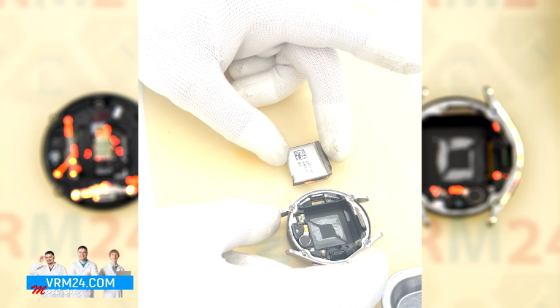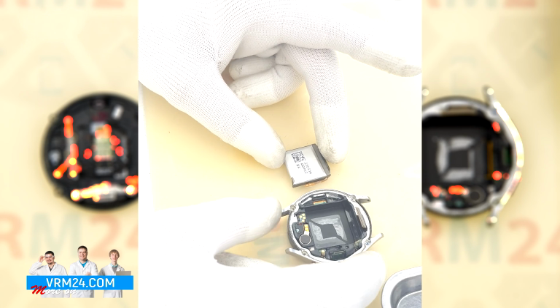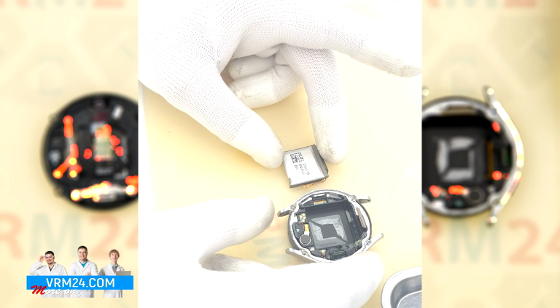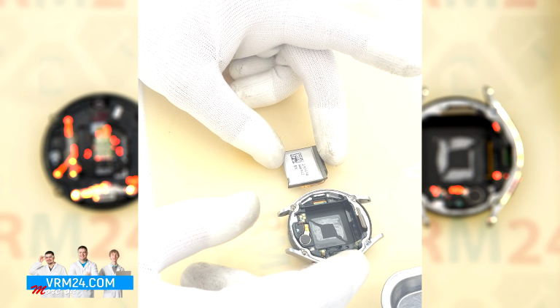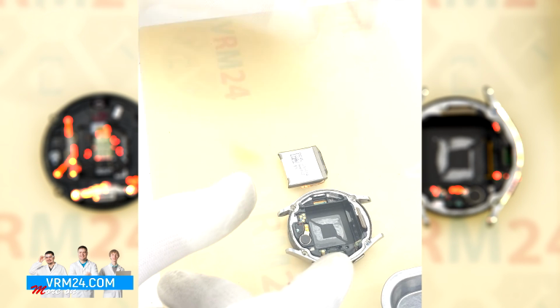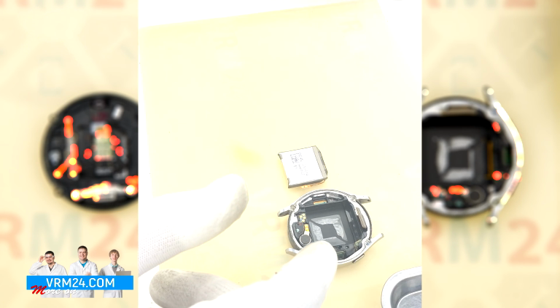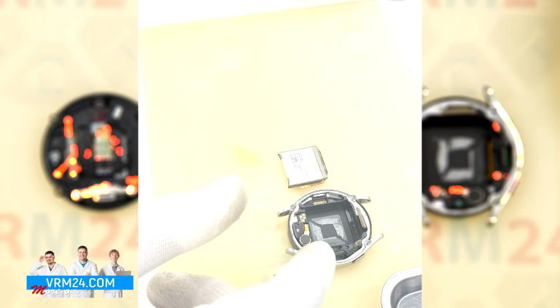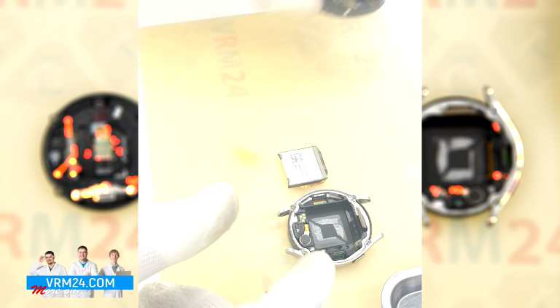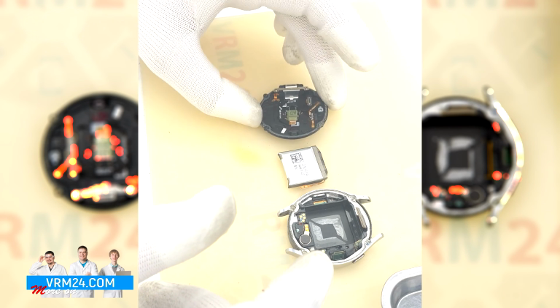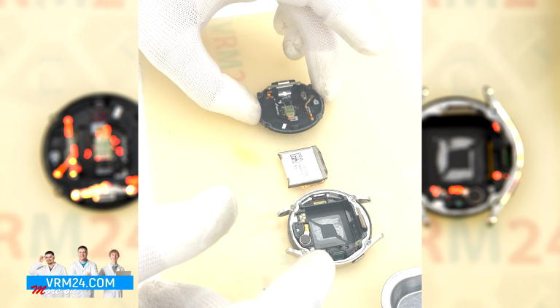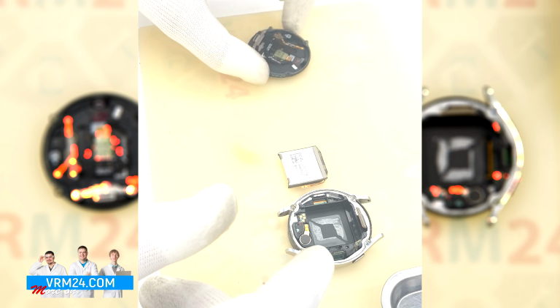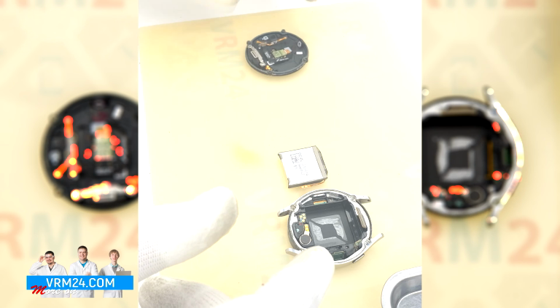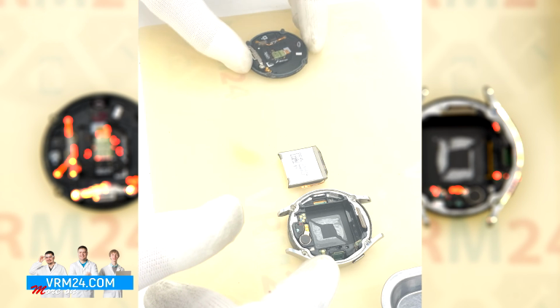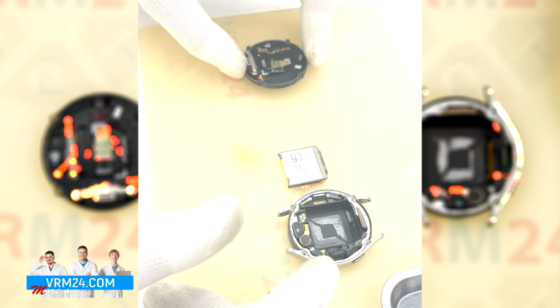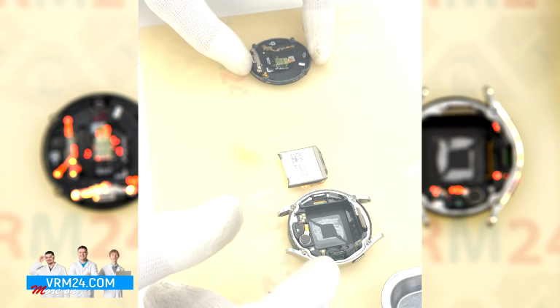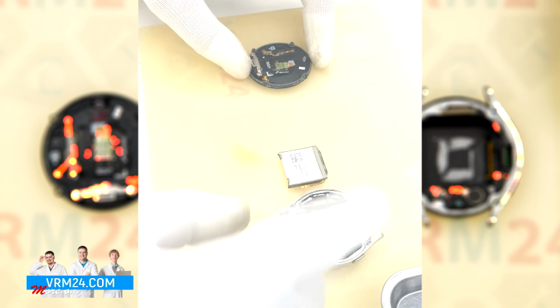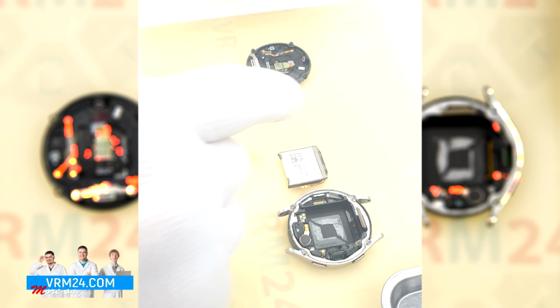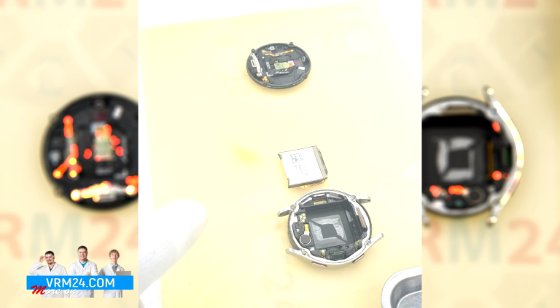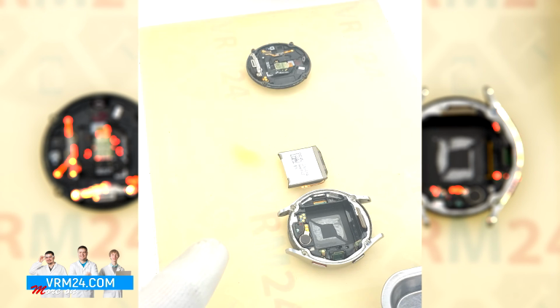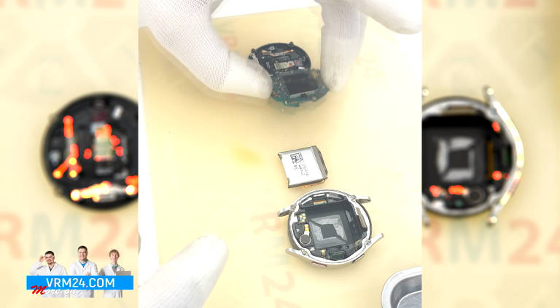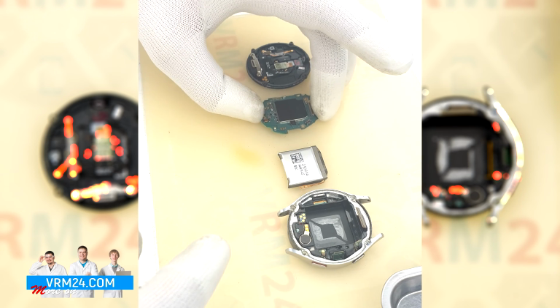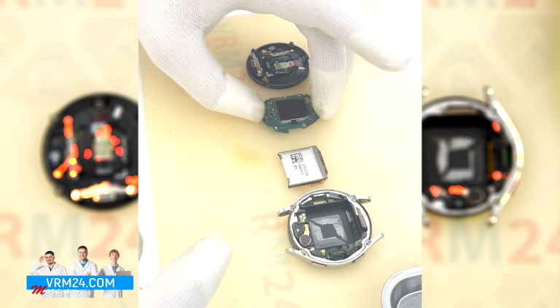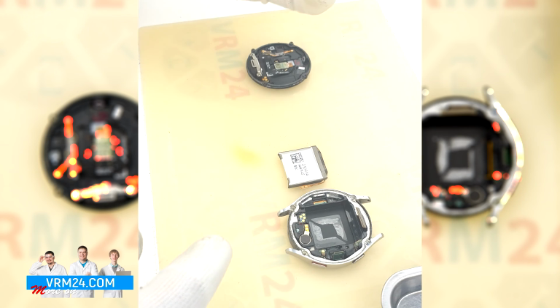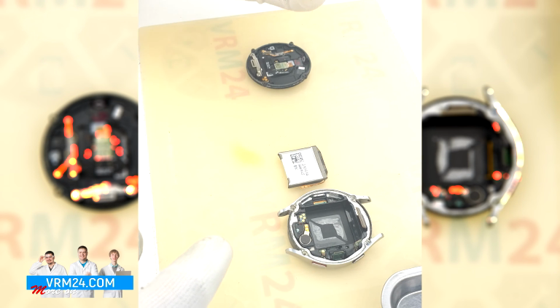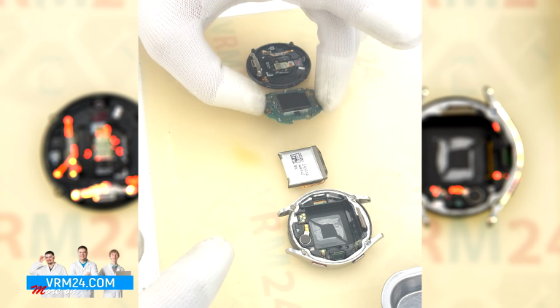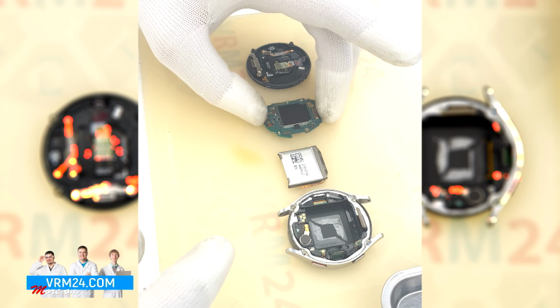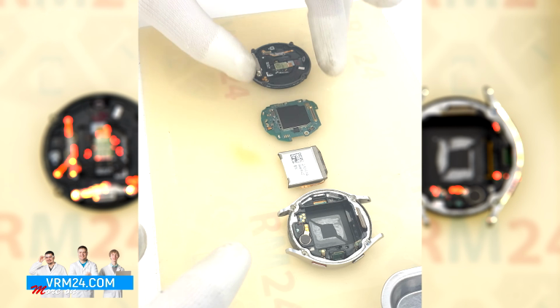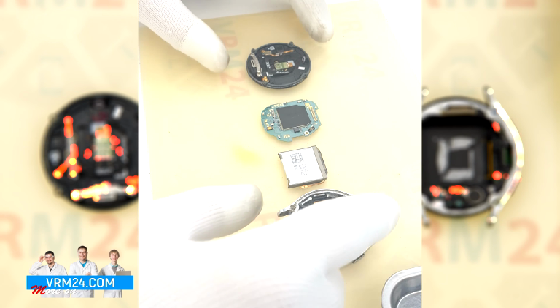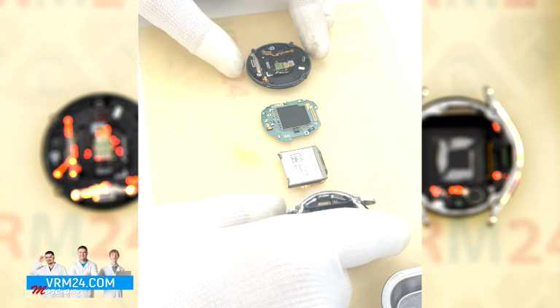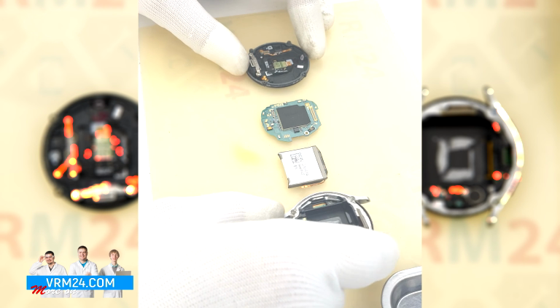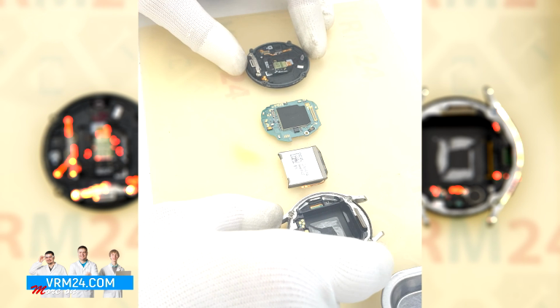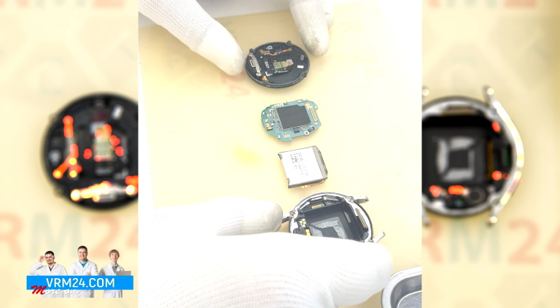This is the end of our disassembly. Thank you for watching. By the way, this video can help, for example, when replacing the battery or vibration motor.